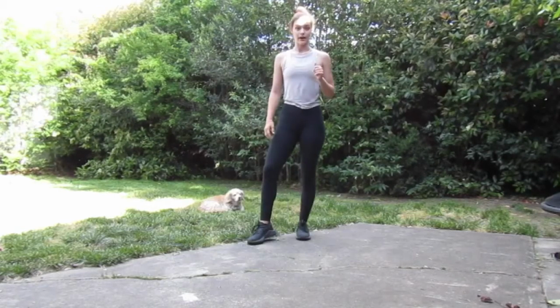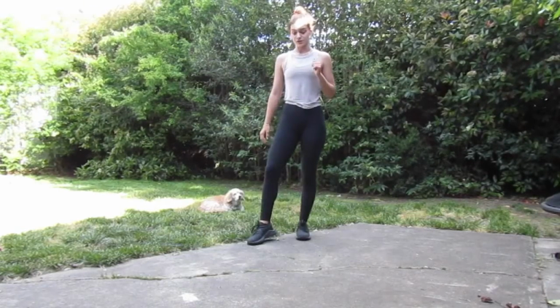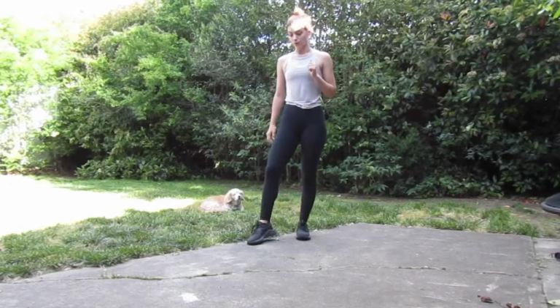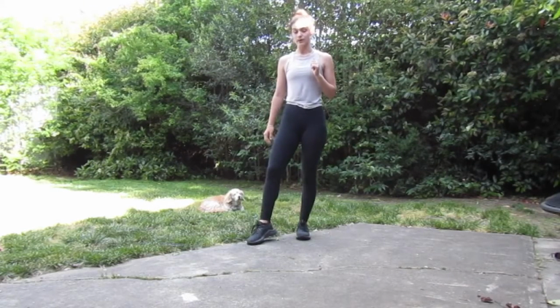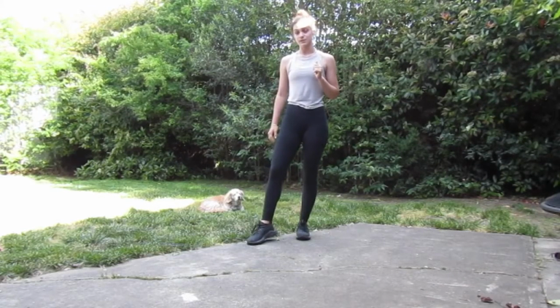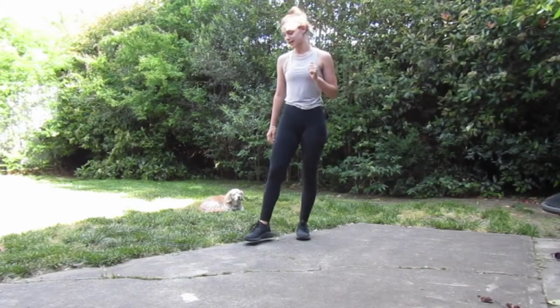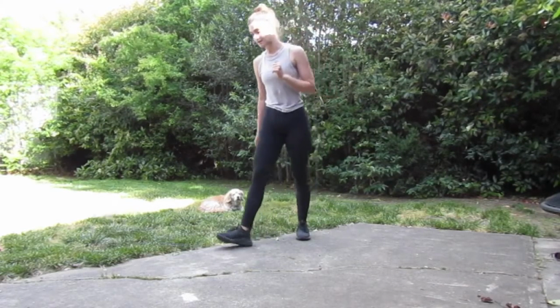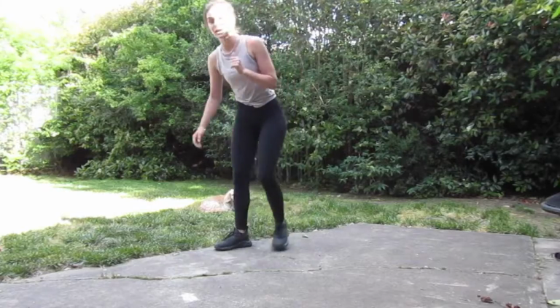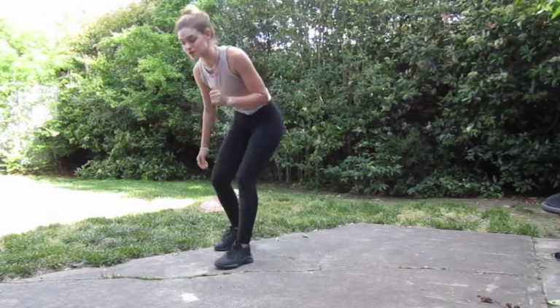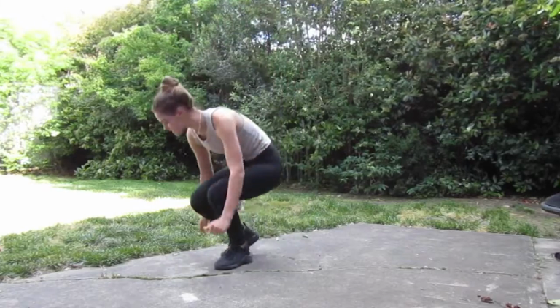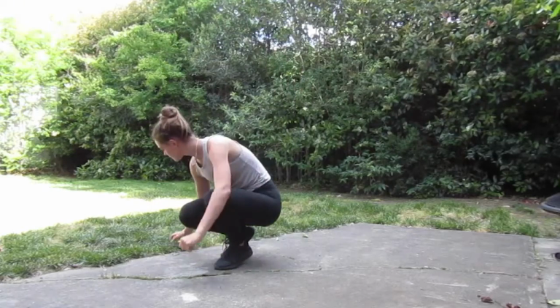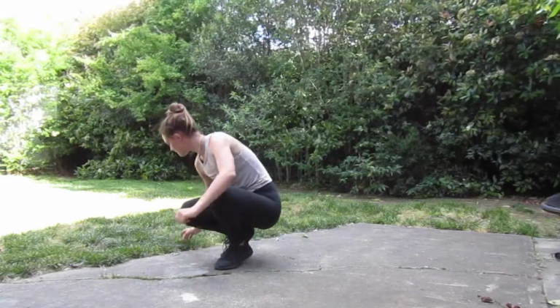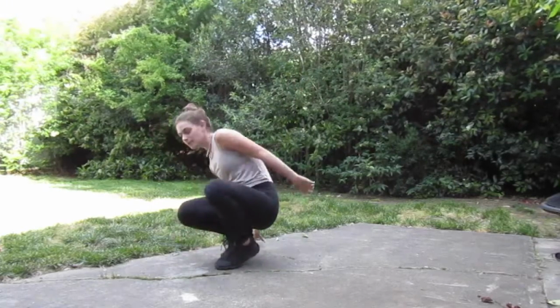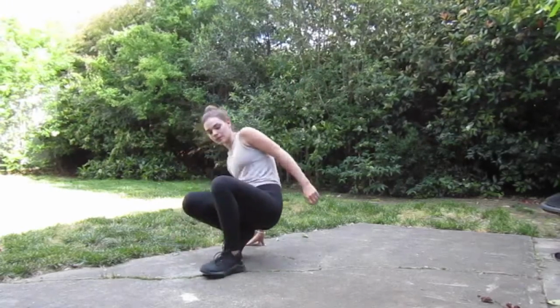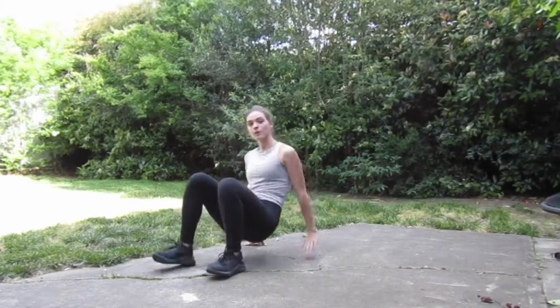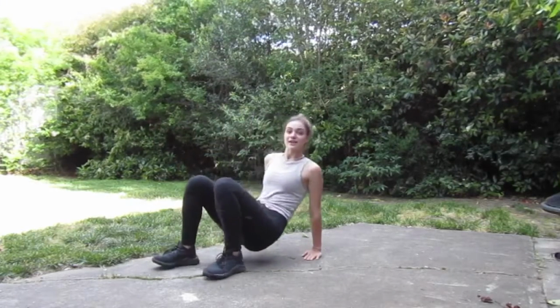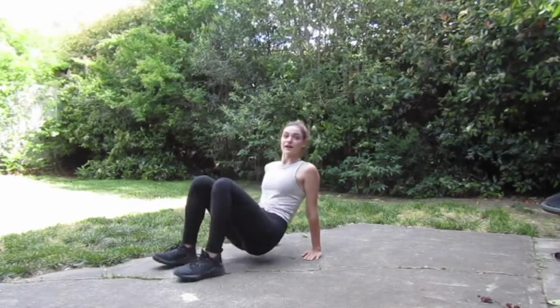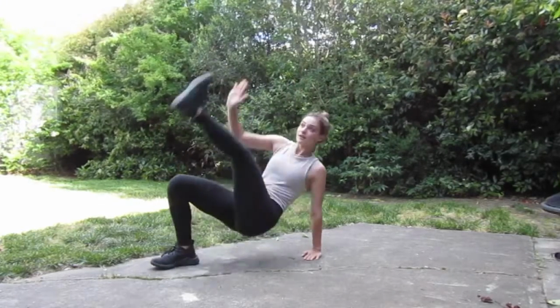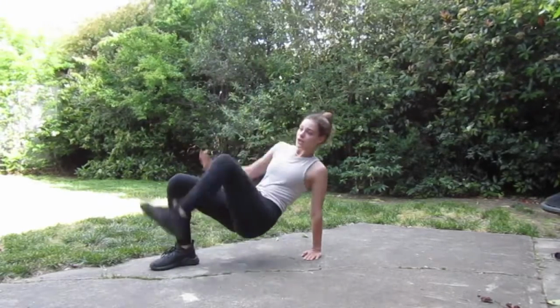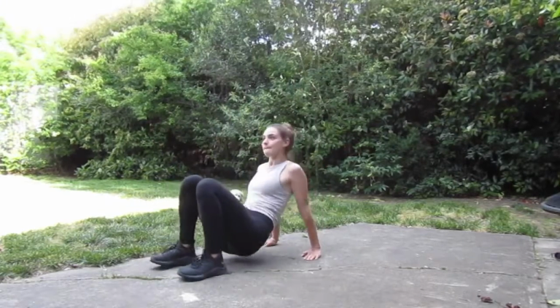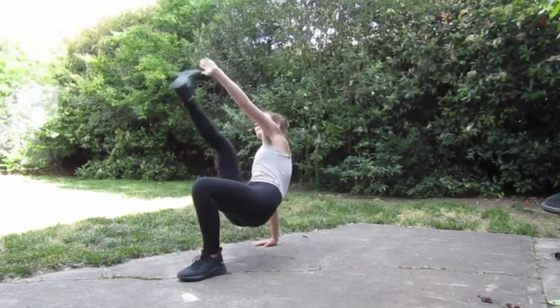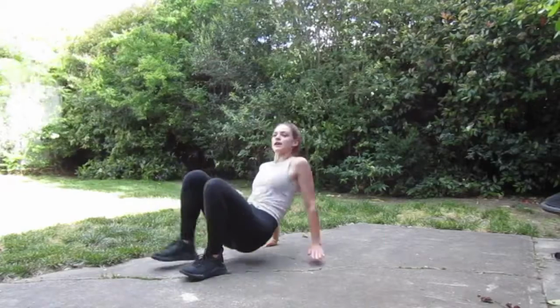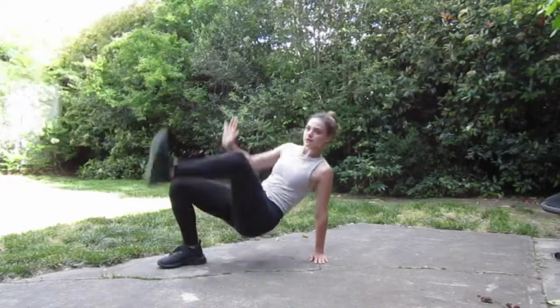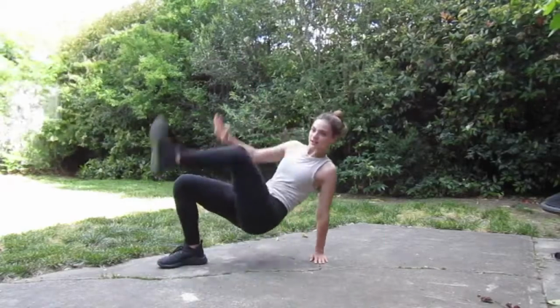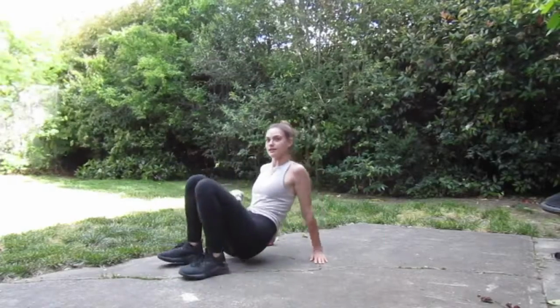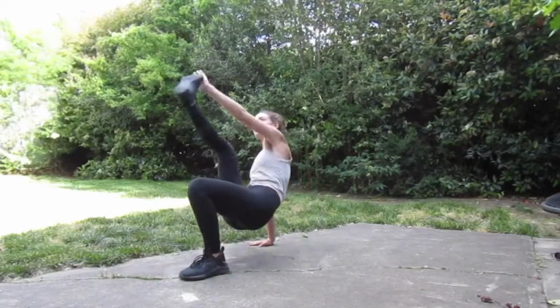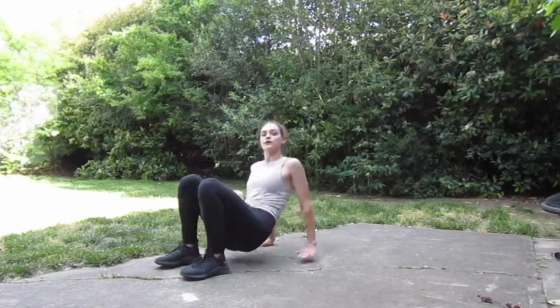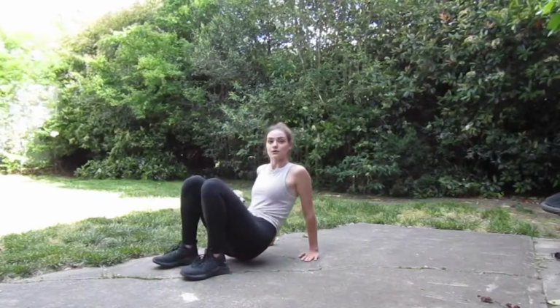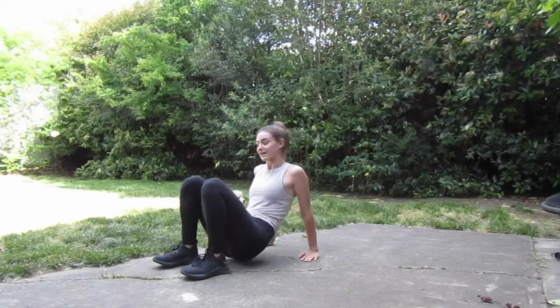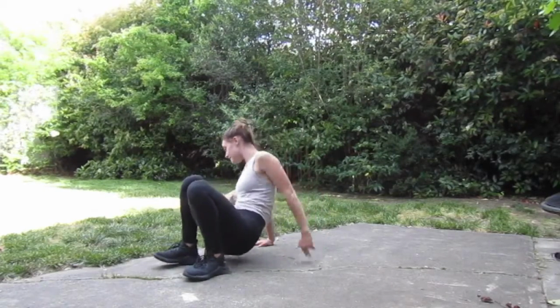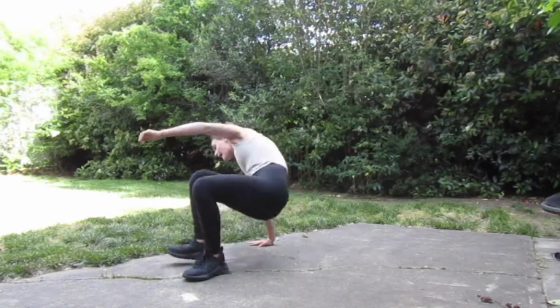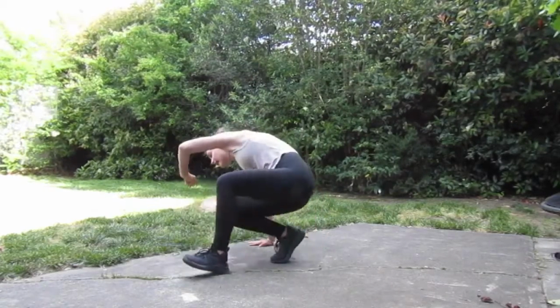Alright guys, so the first movement today is going to be crab toe touches. Reach up, touch your toes. You're going to be here for a total of 20 seconds.